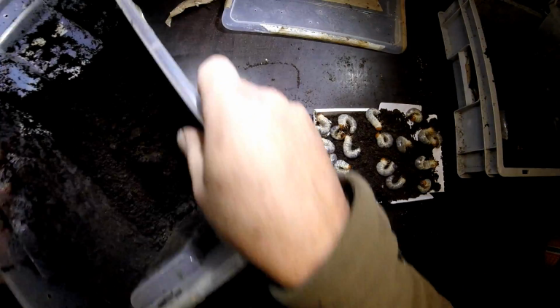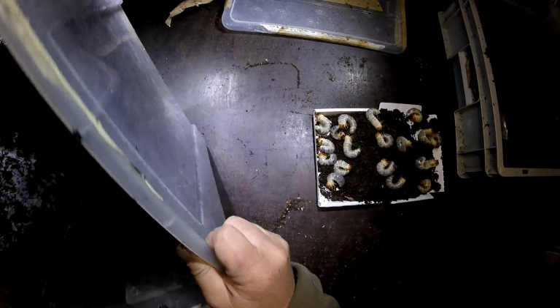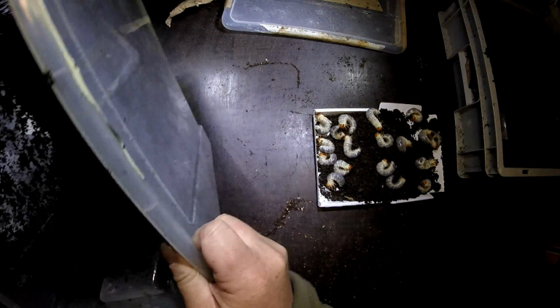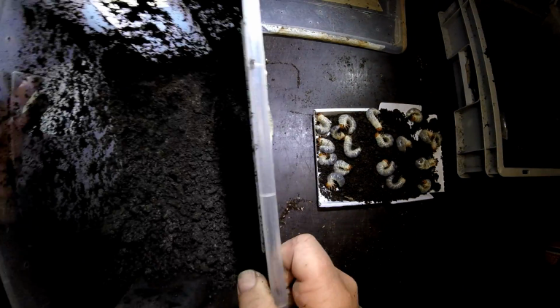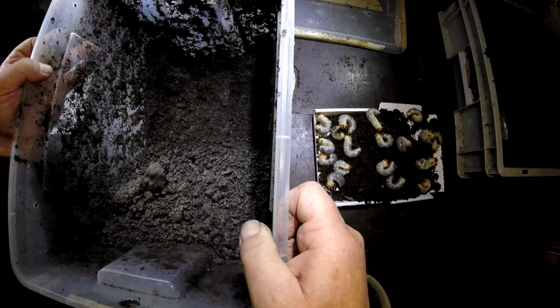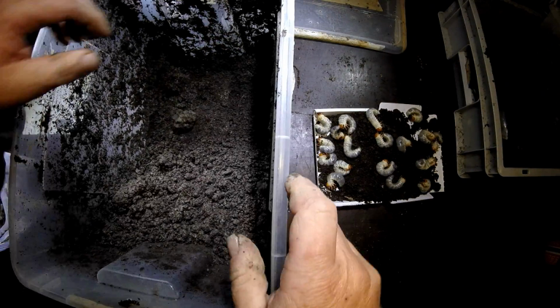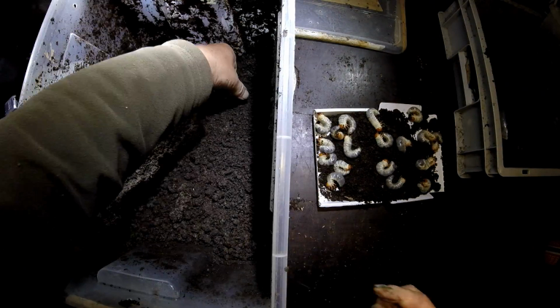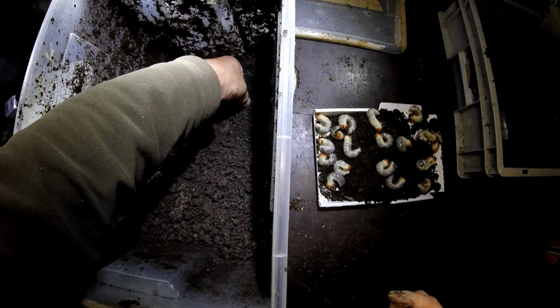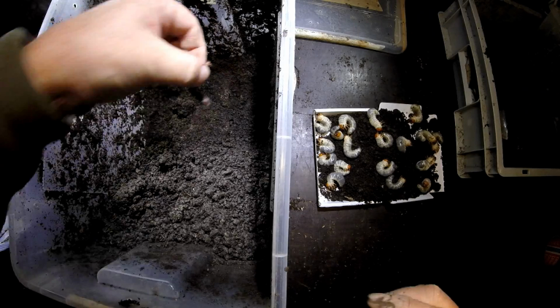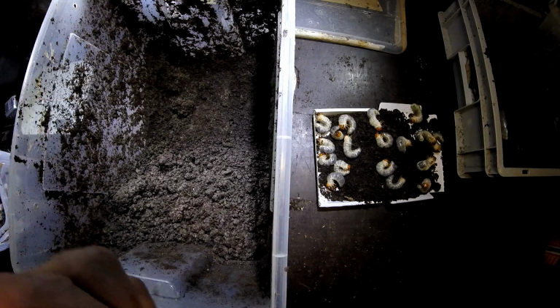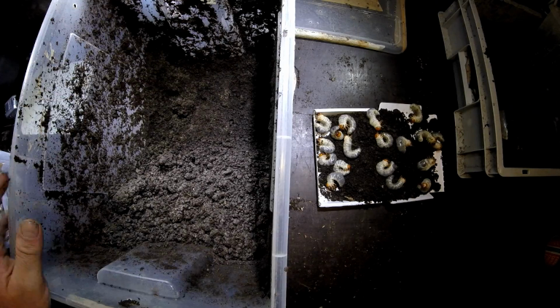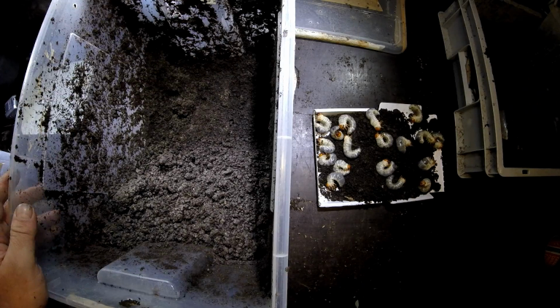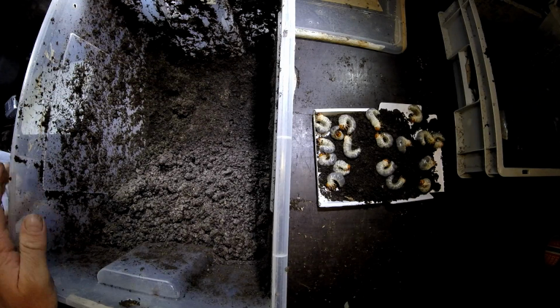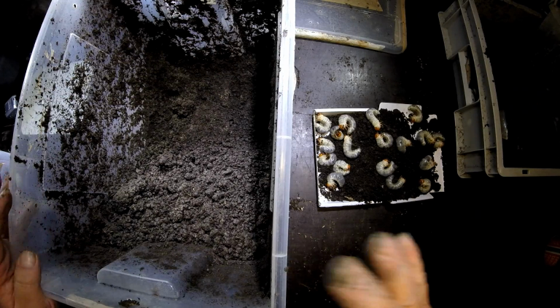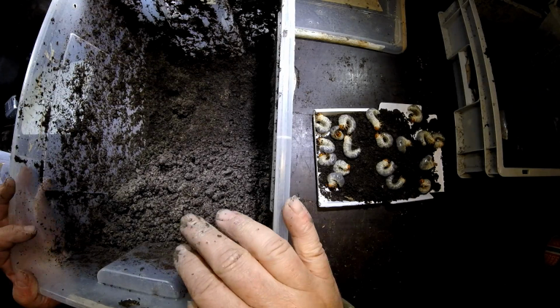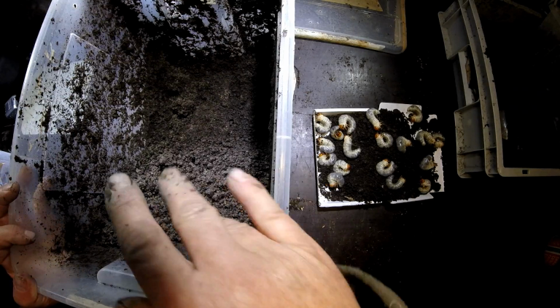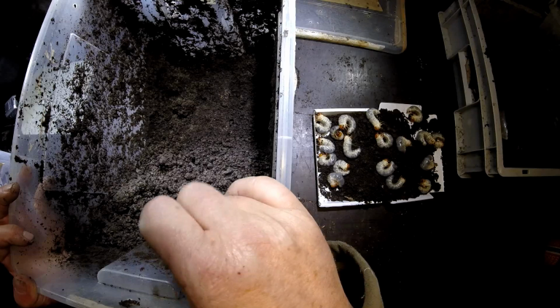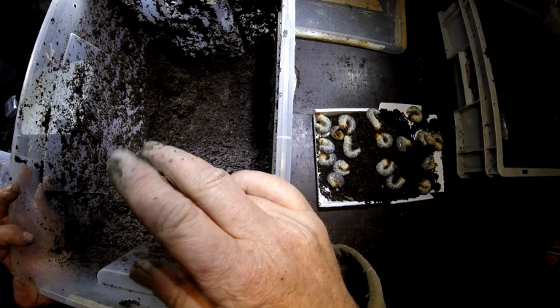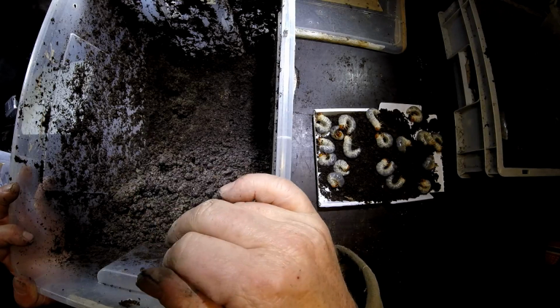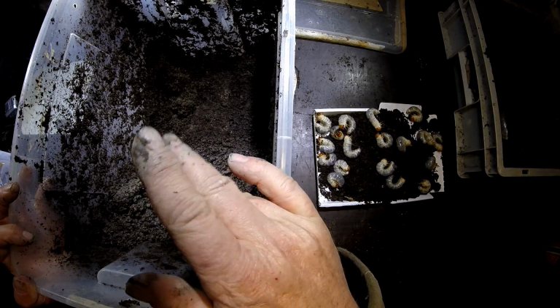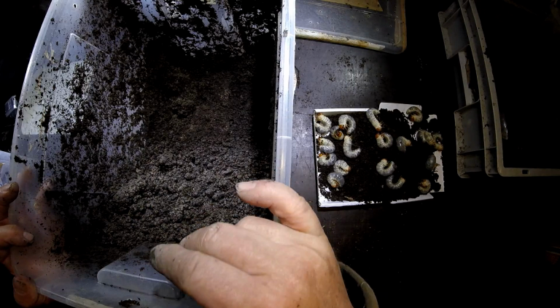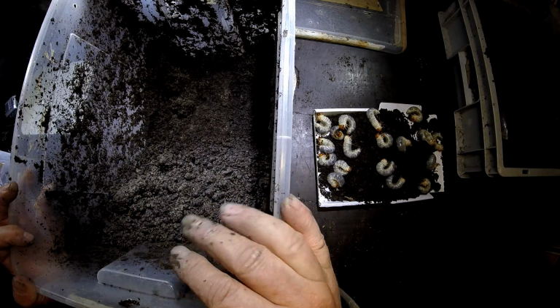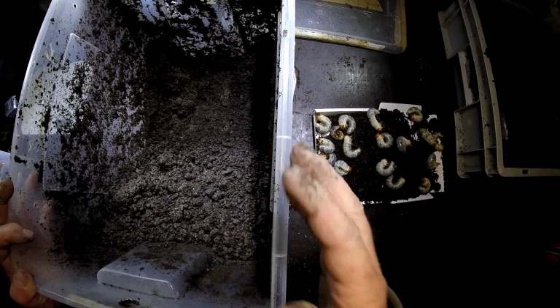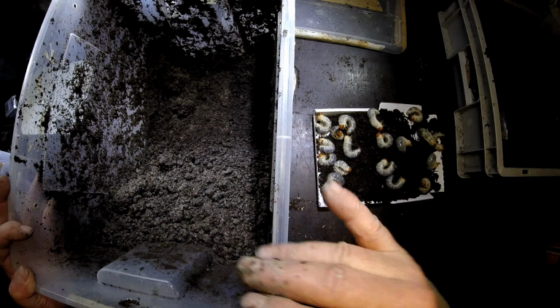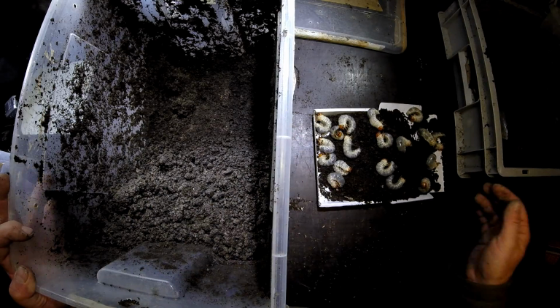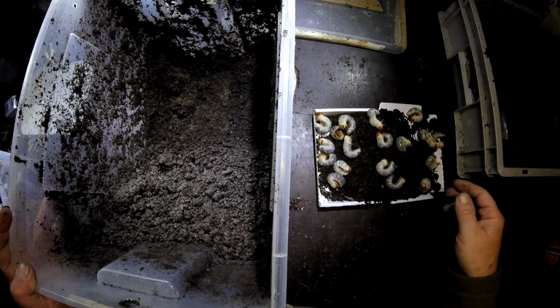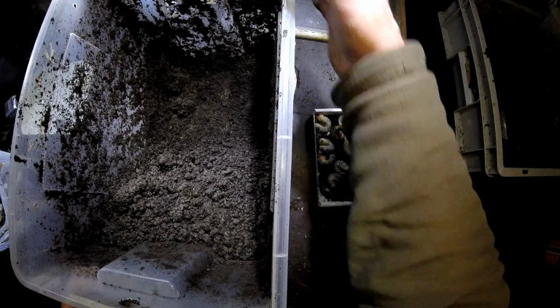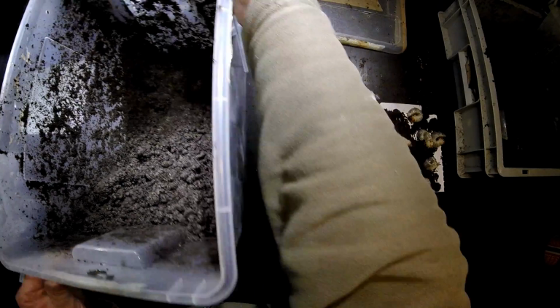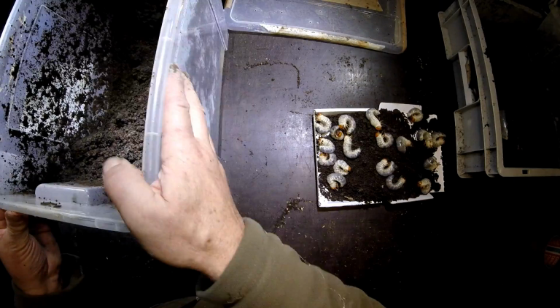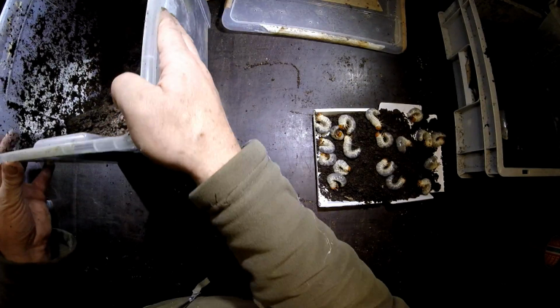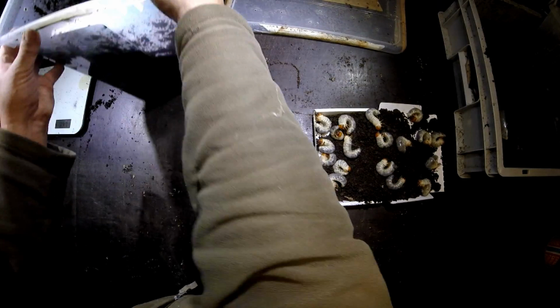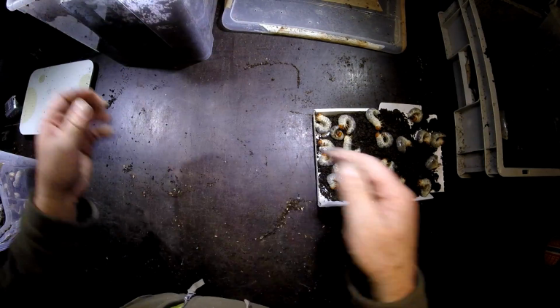At the bottom of the box is a layer of clay, and then I put some white rotten wood and of course some earth material — the earth material that is produced from these masses of larvae that I found.